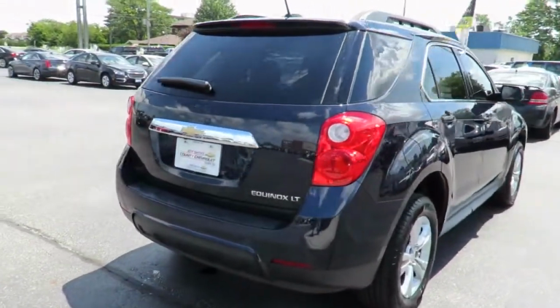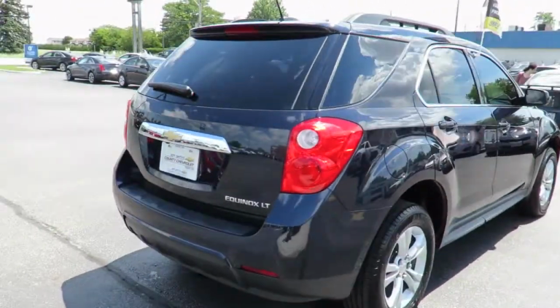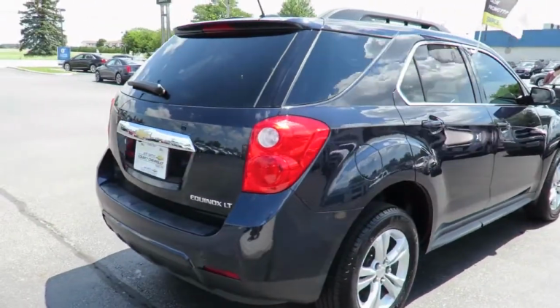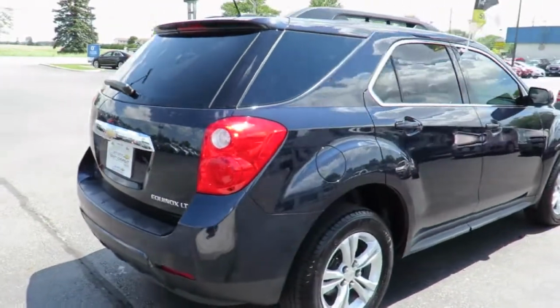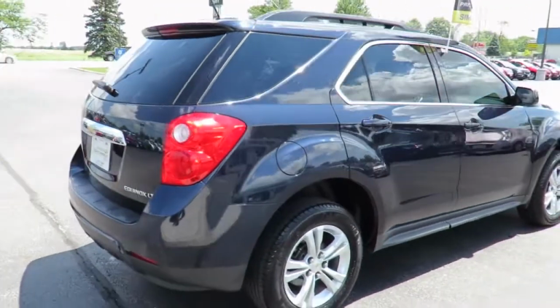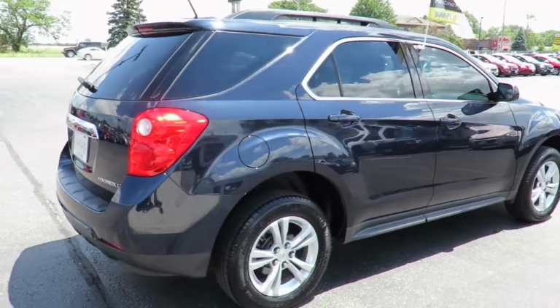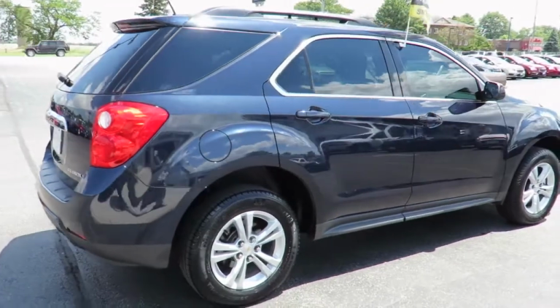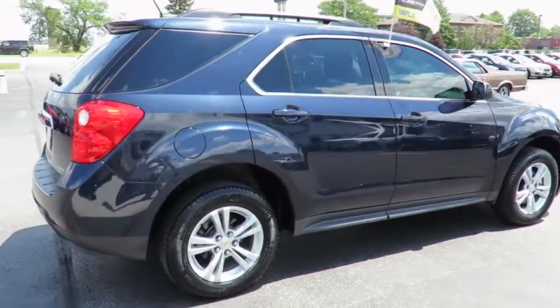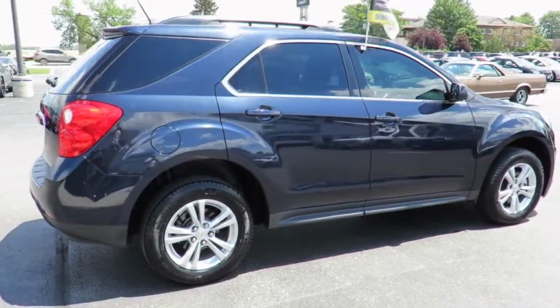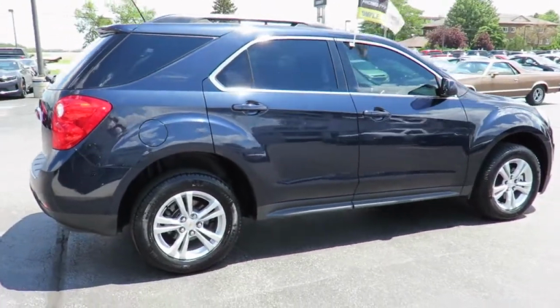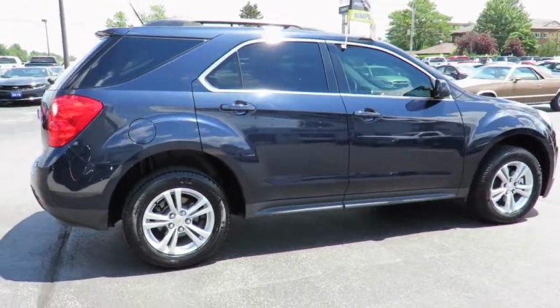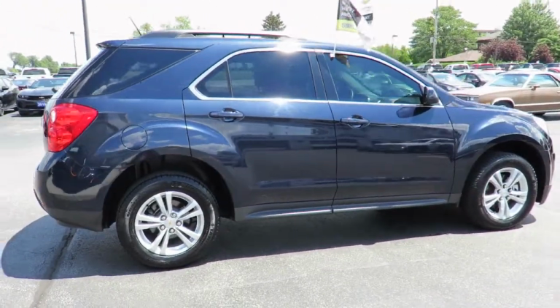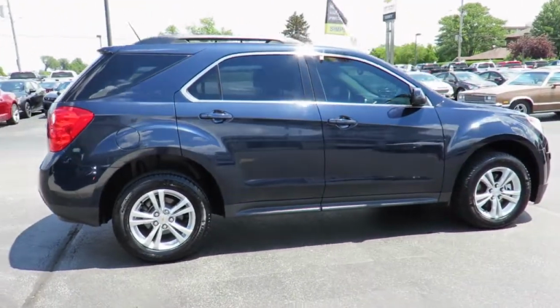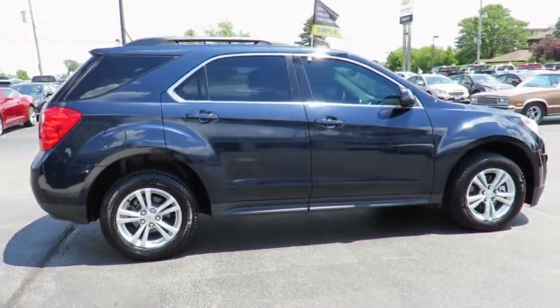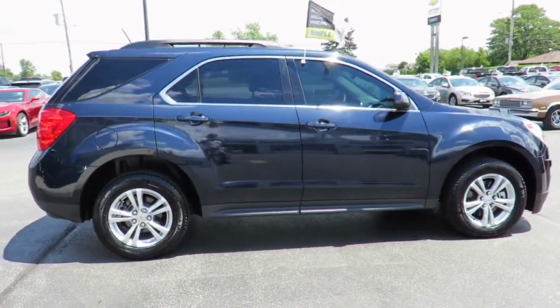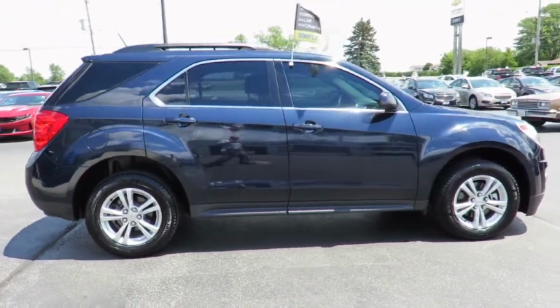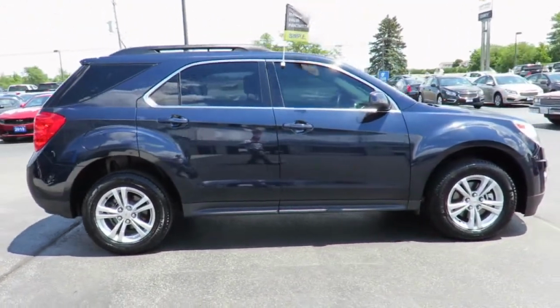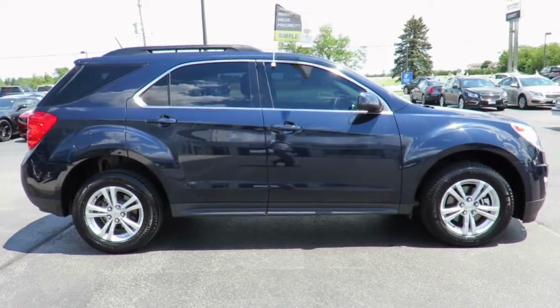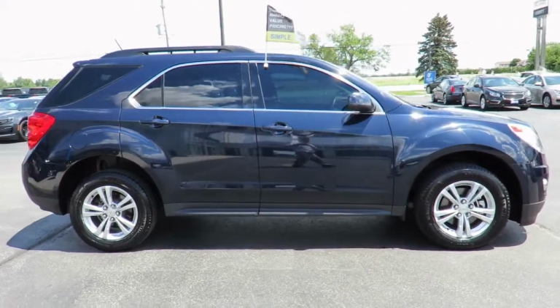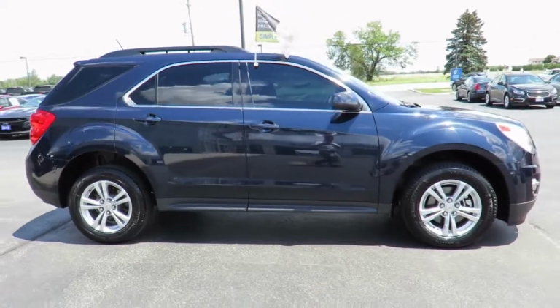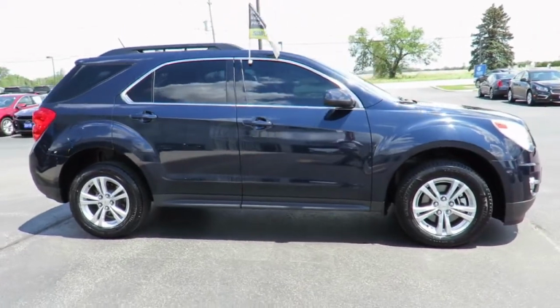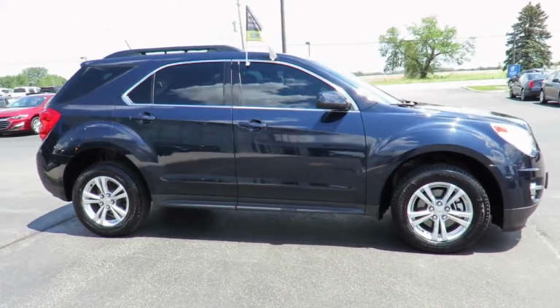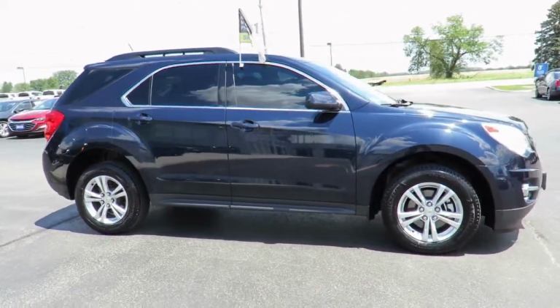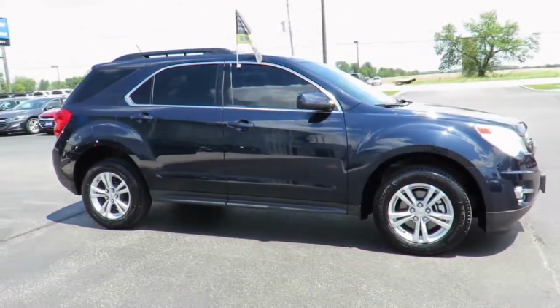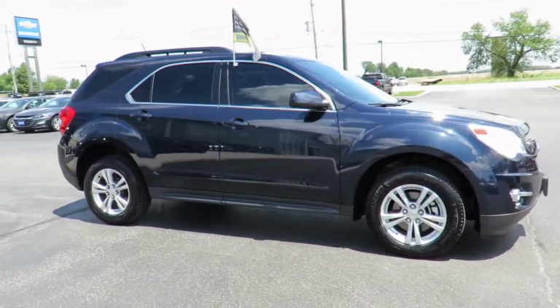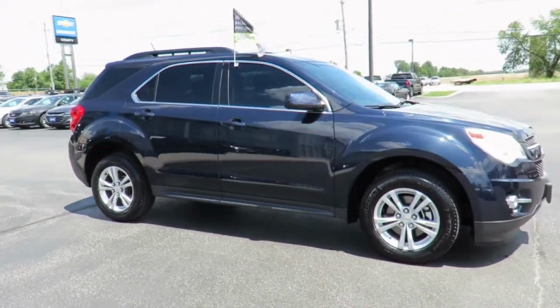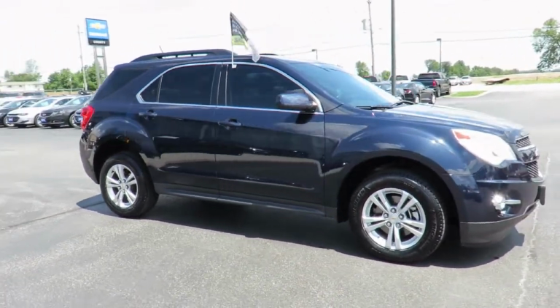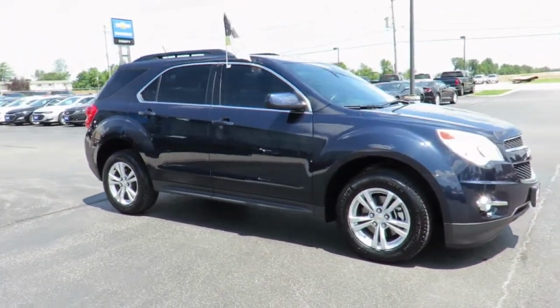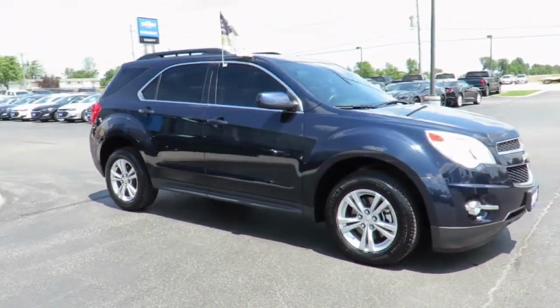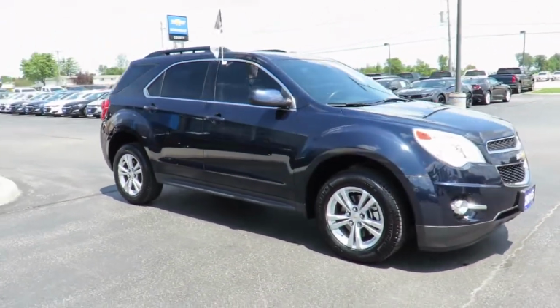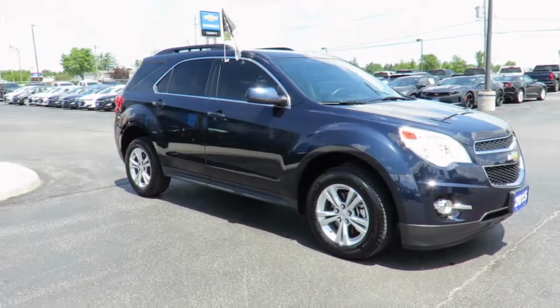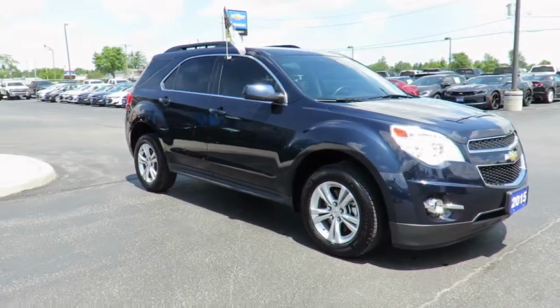Each is also backed by a three-month, 6,000-kilometer warranty and a free CarProof vehicle report outlining the vehicle's entire history. All our vehicles are market value priced, which means we're always priced below the competition.